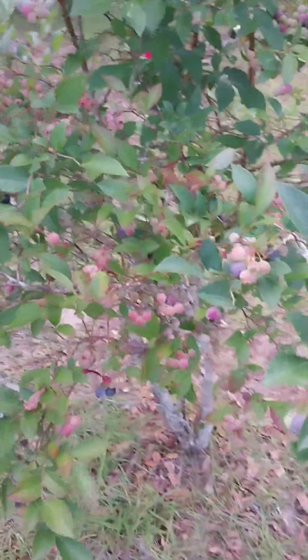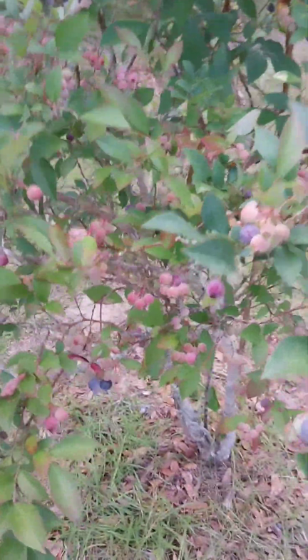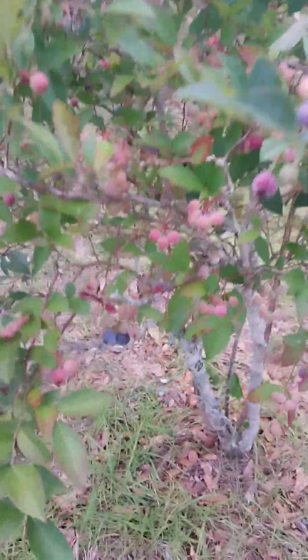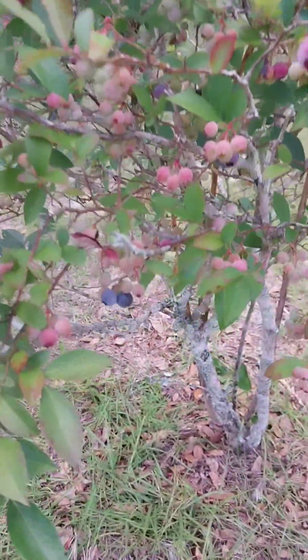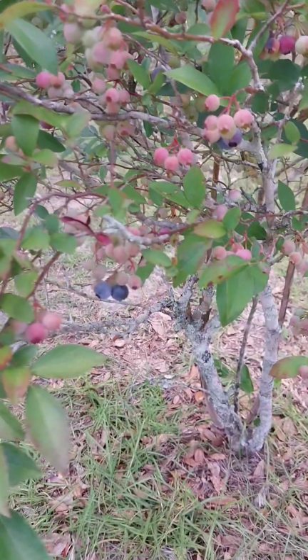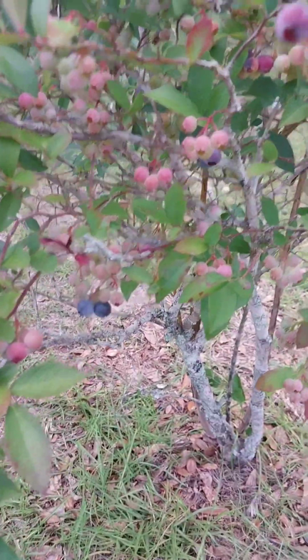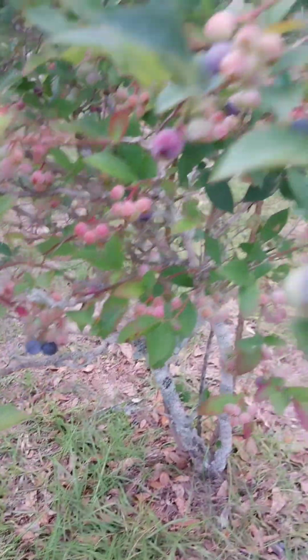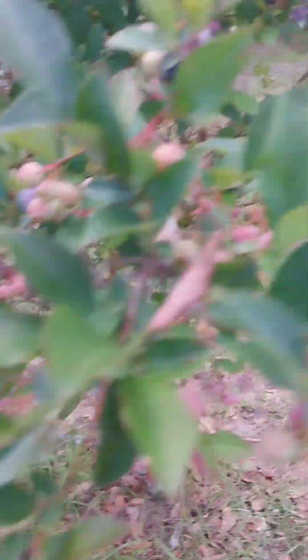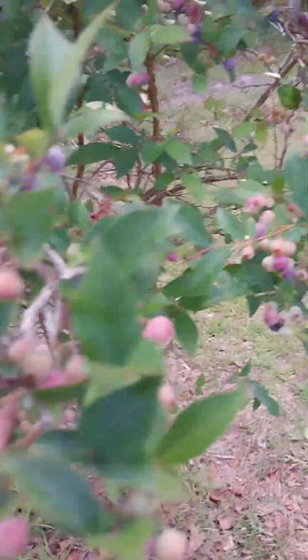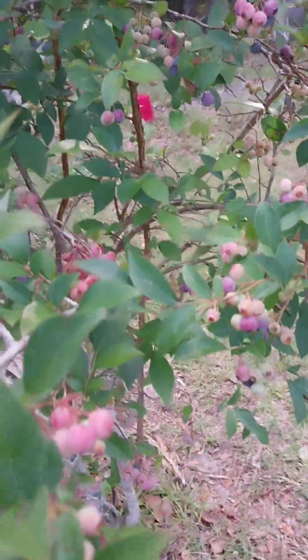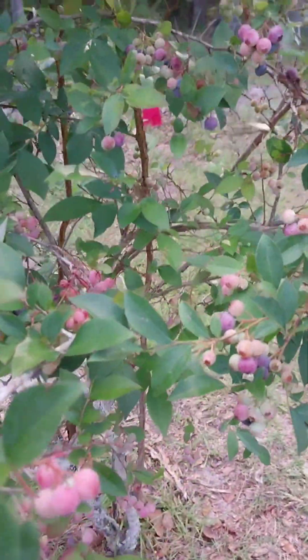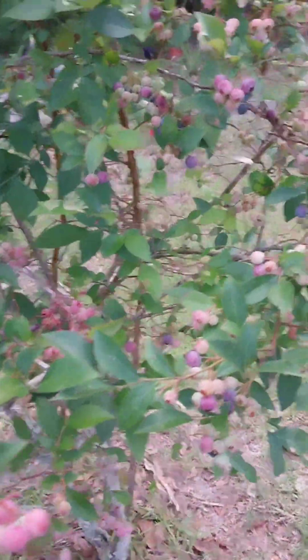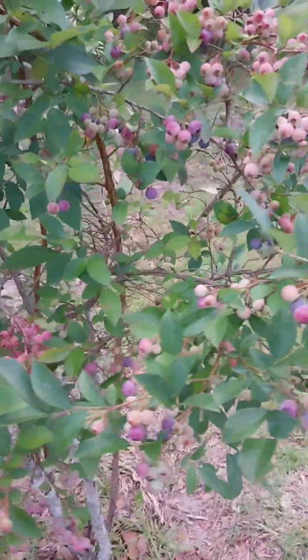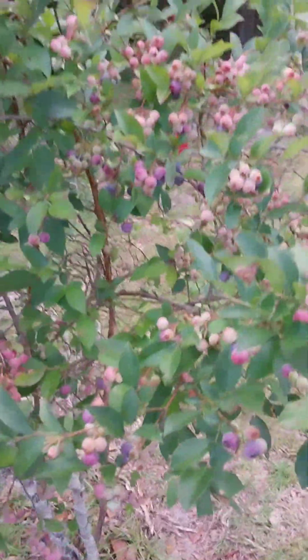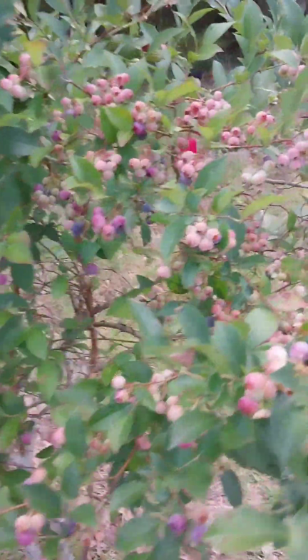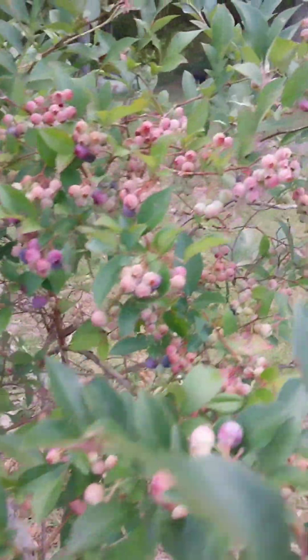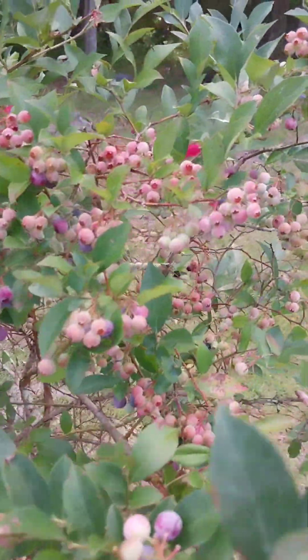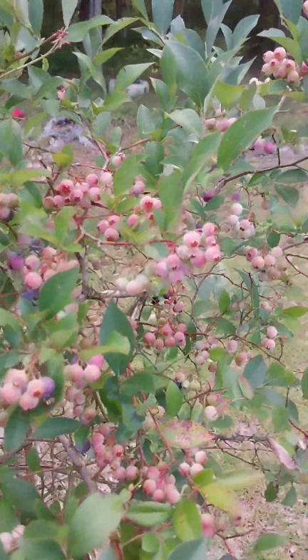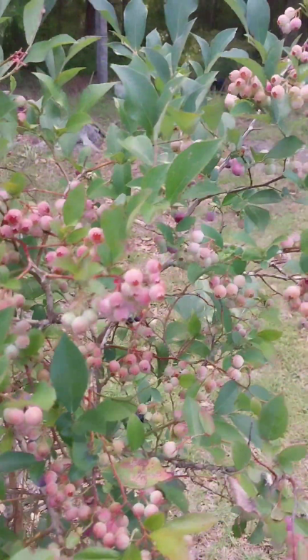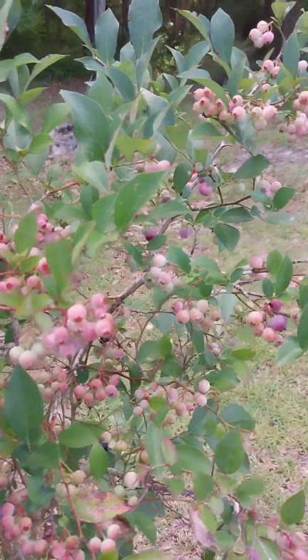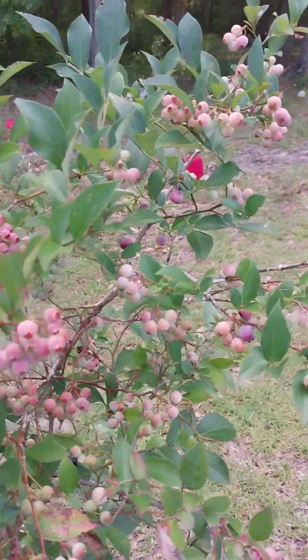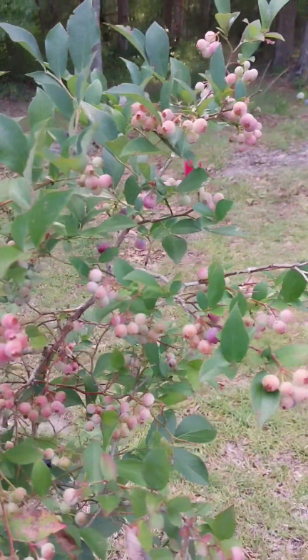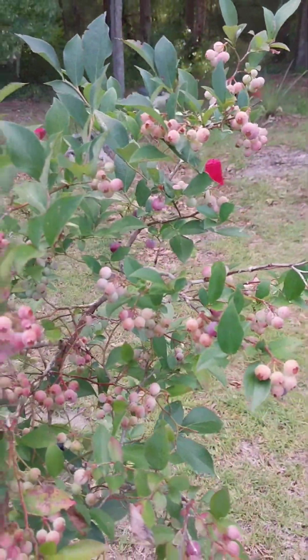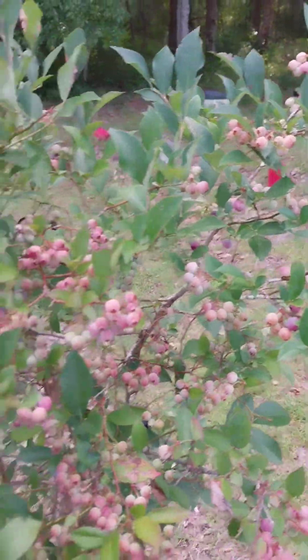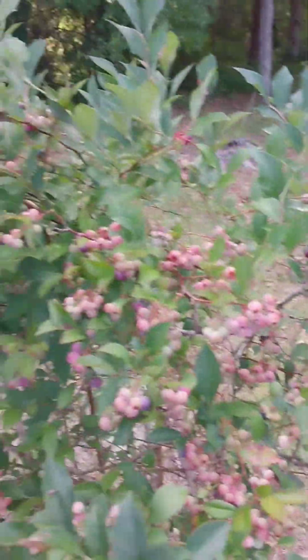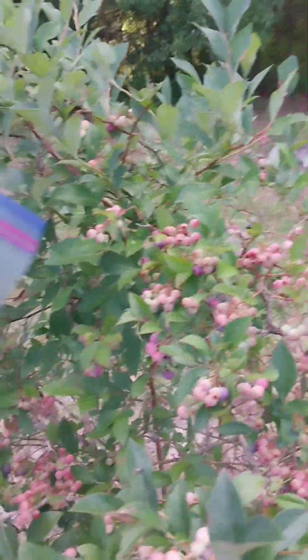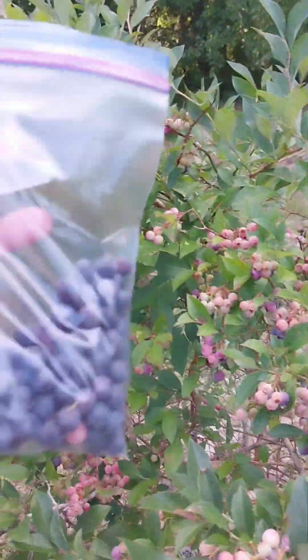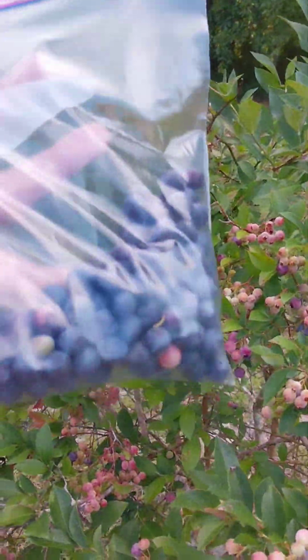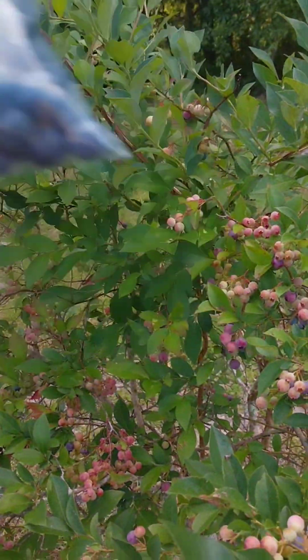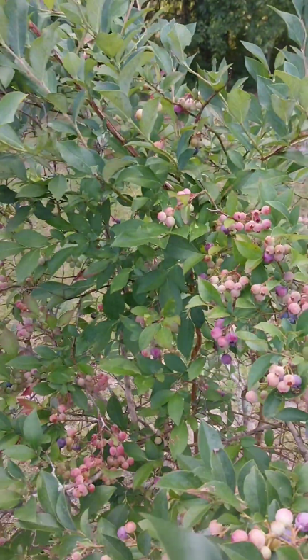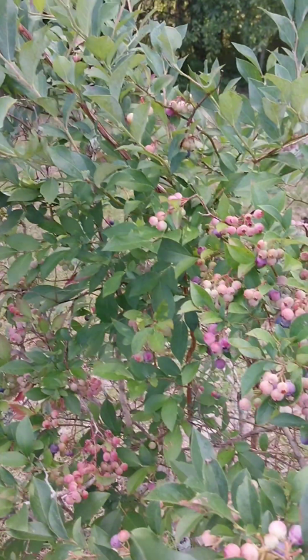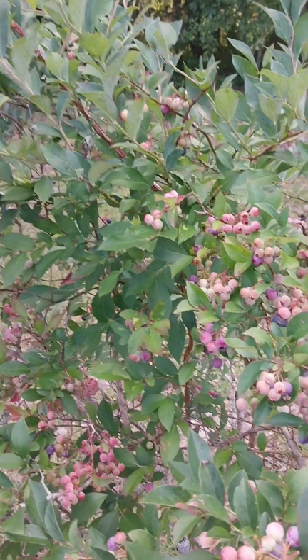Some of them are ready — you can see the purple ones. The rest of them haven't turned yet. But when I say loaded, y'all, this thing is loaded. Now this is a Ziploc bag that was already picked.